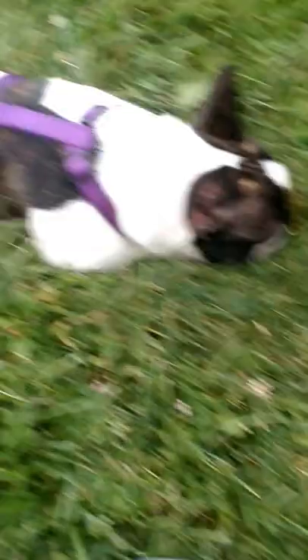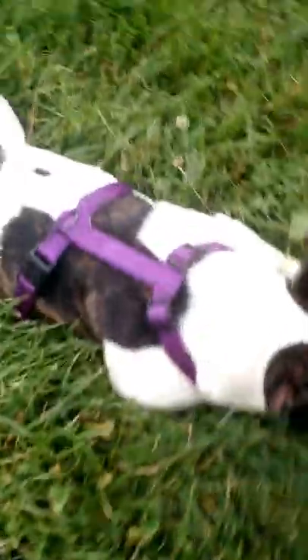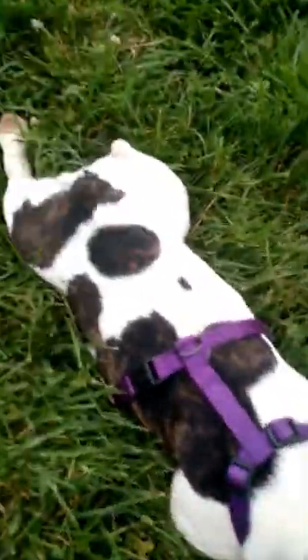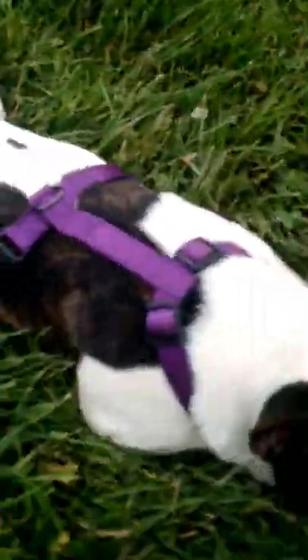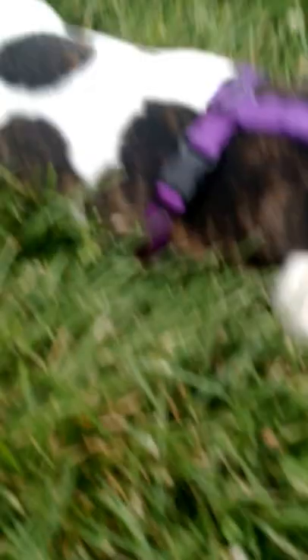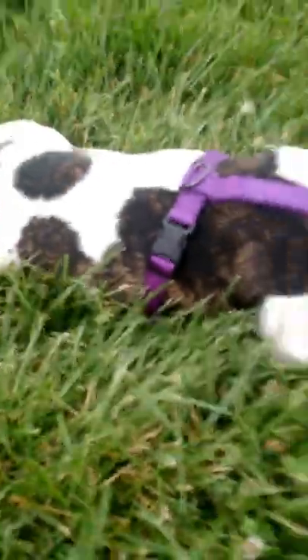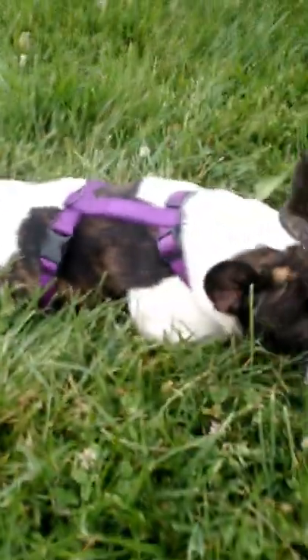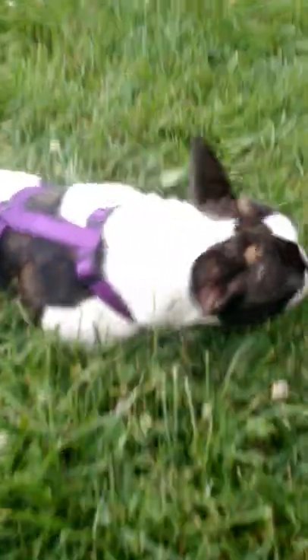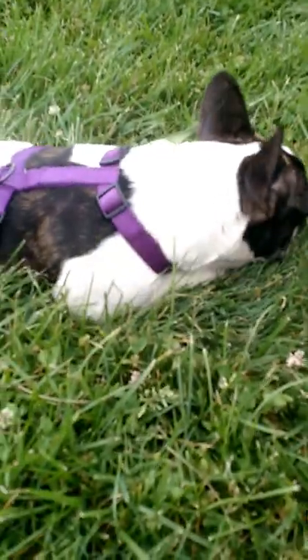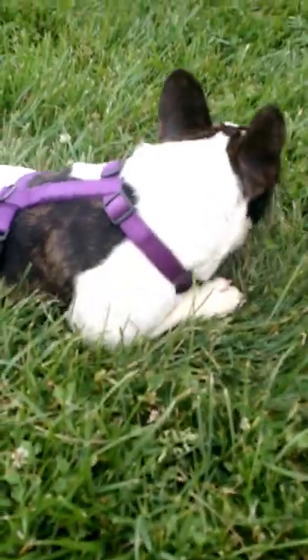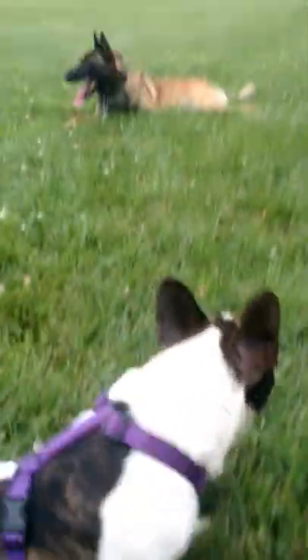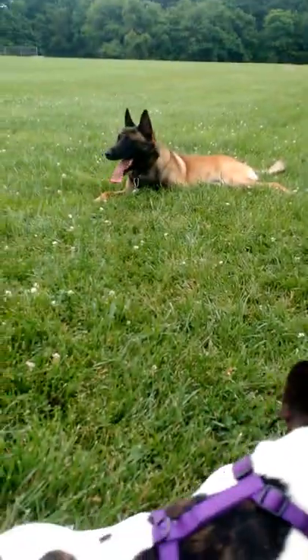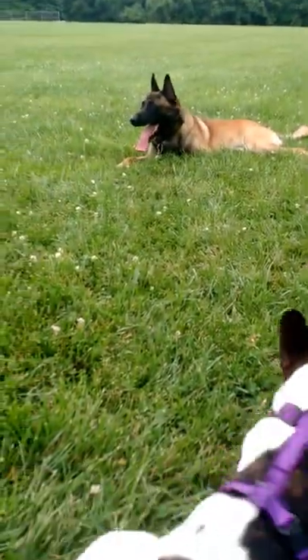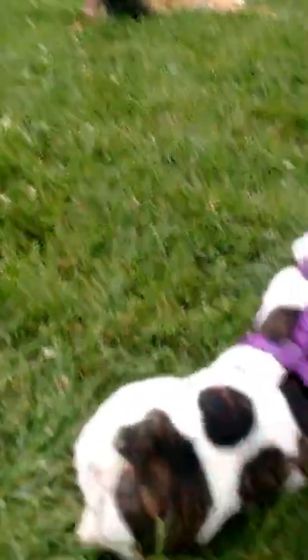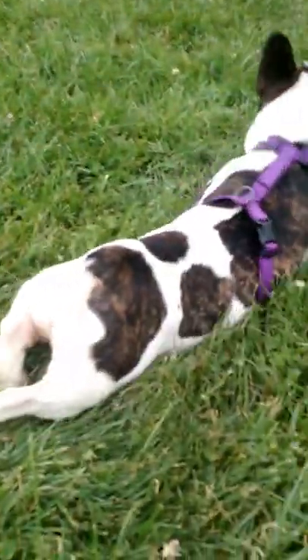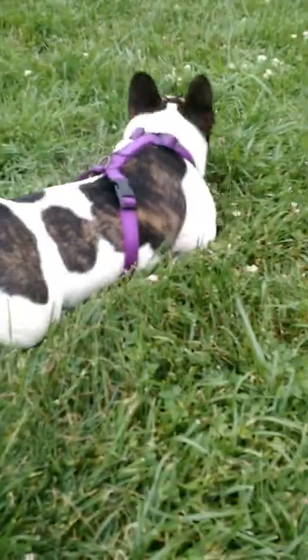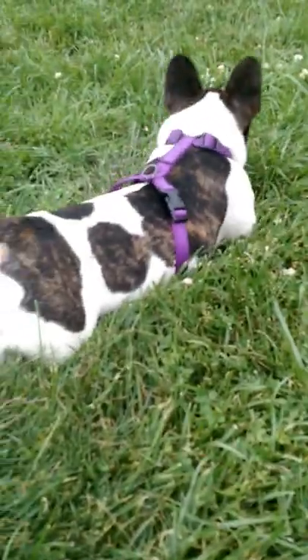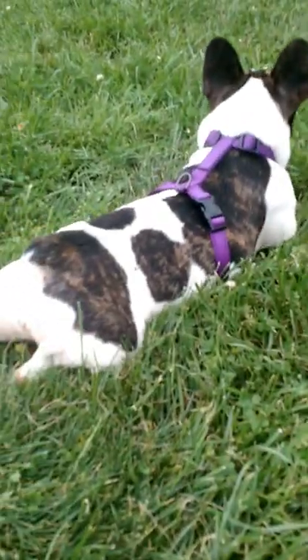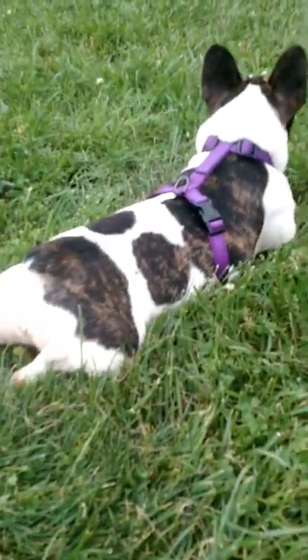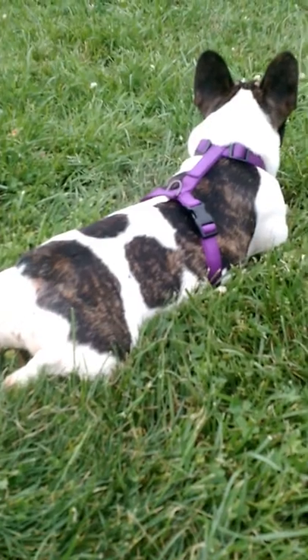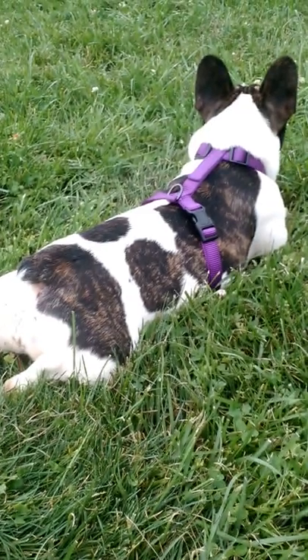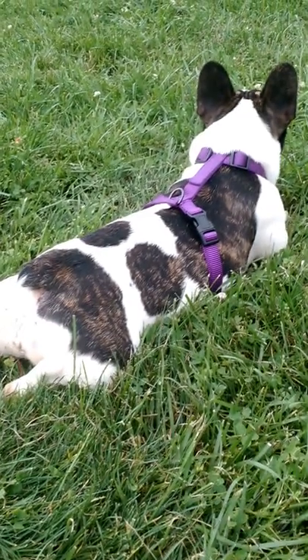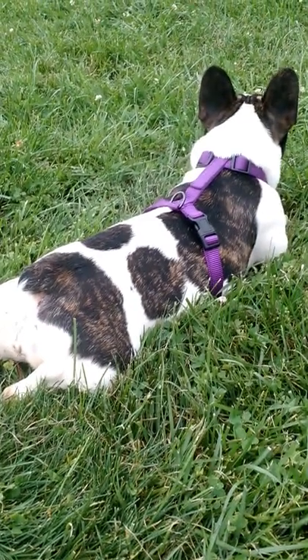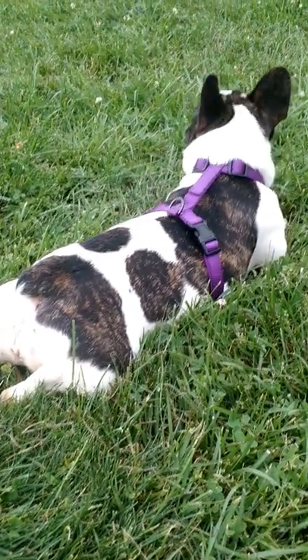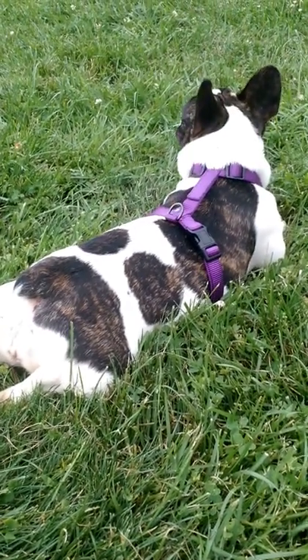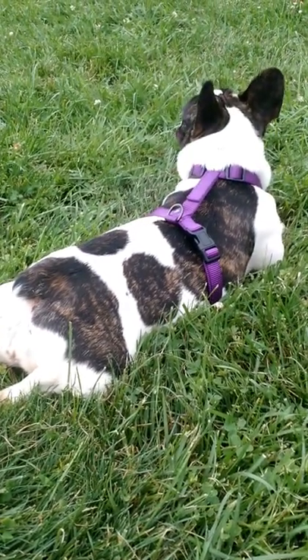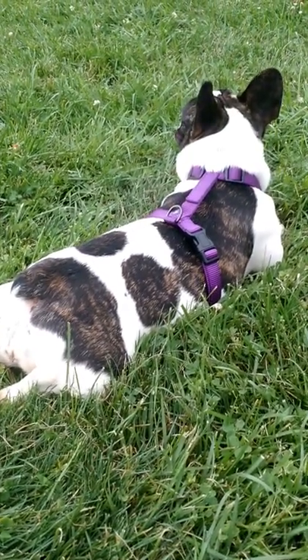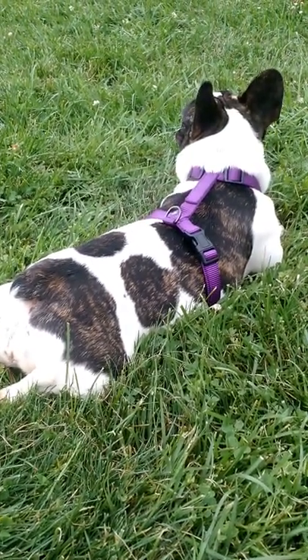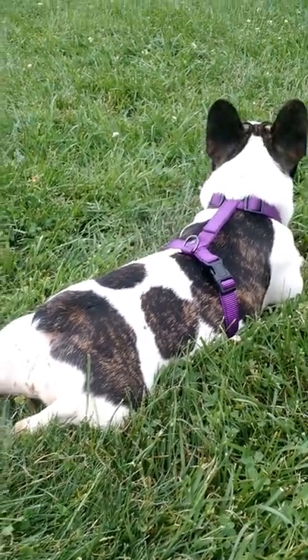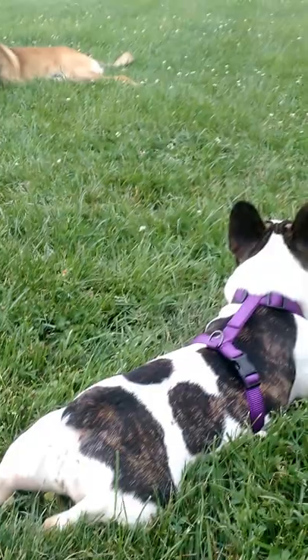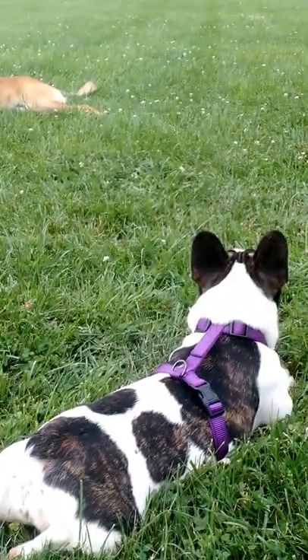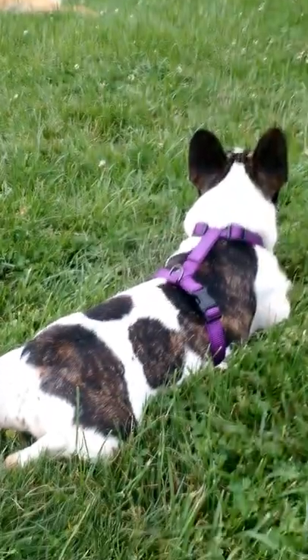Makua is our first Belgian Malinois, and Olive is our first French Bulldog. We're so glad we got them — absolutely no regrets, despite their pros and cons. Since this is Olive's introduction, I will continue with her.